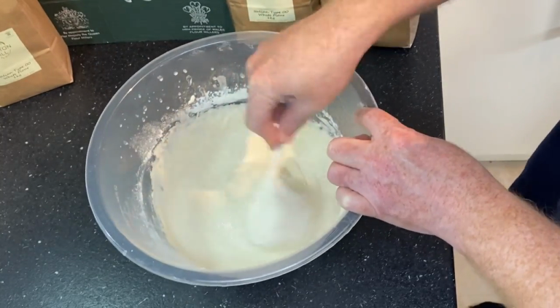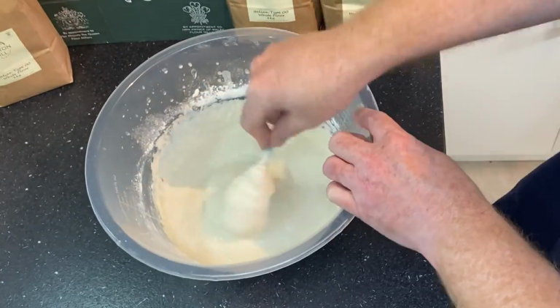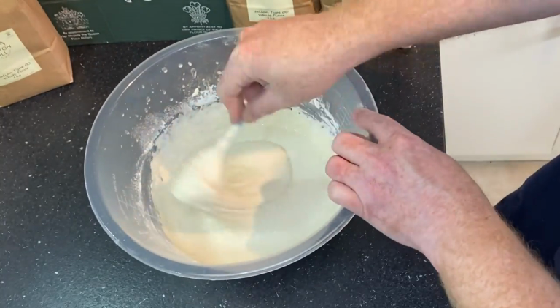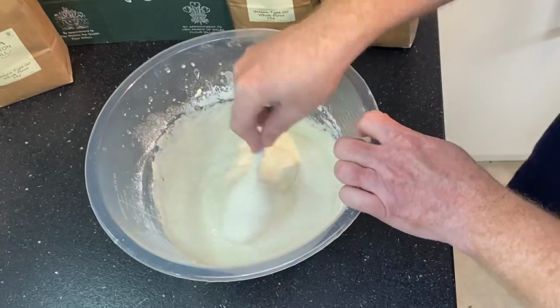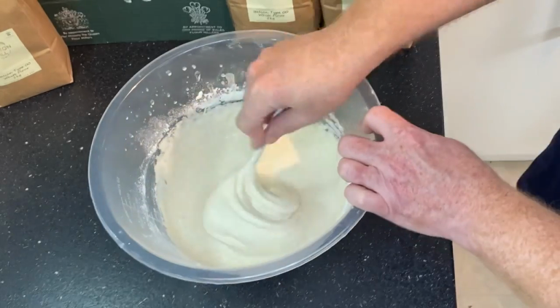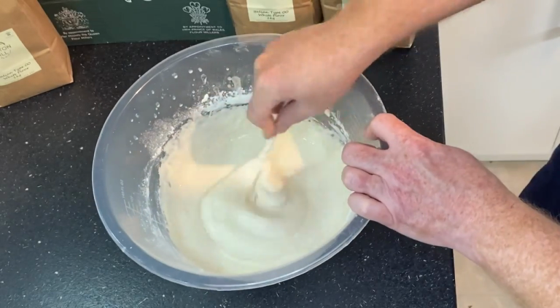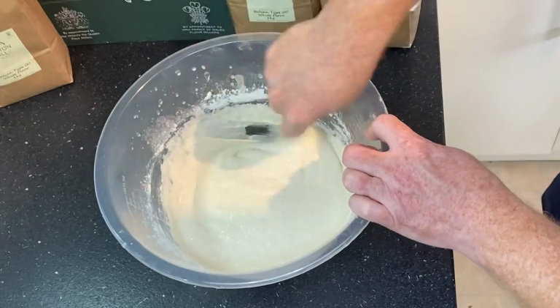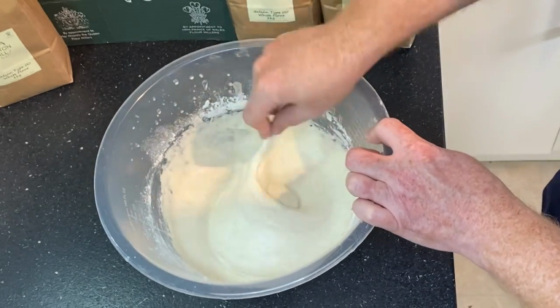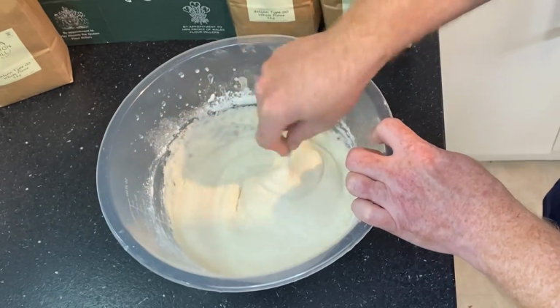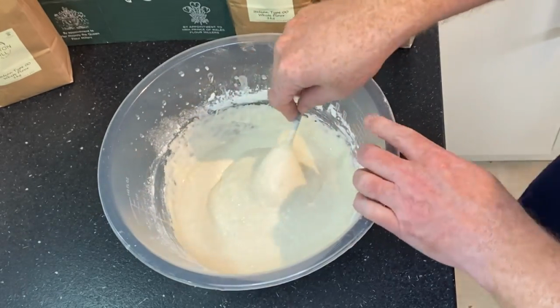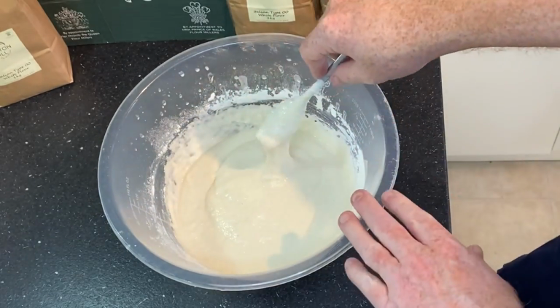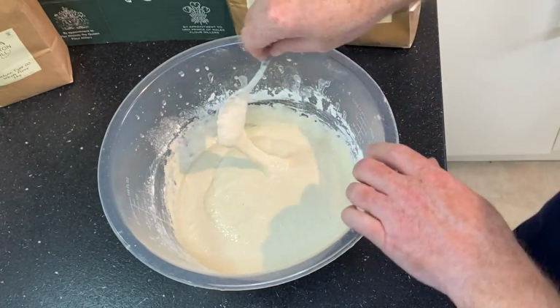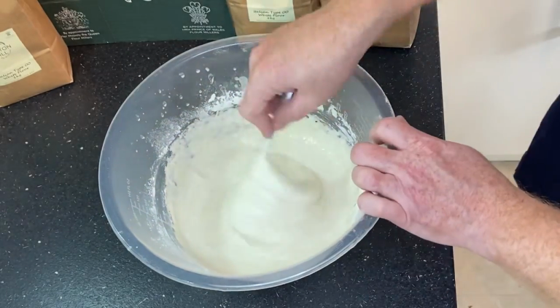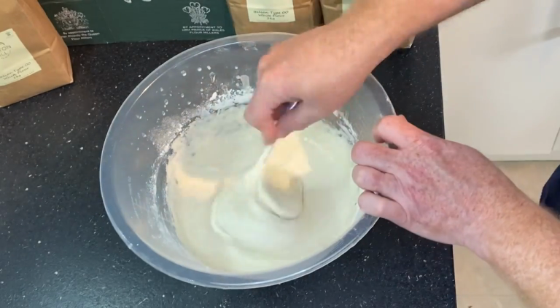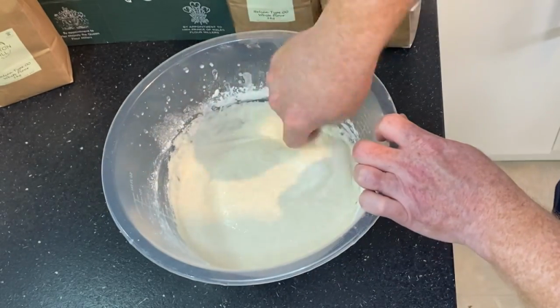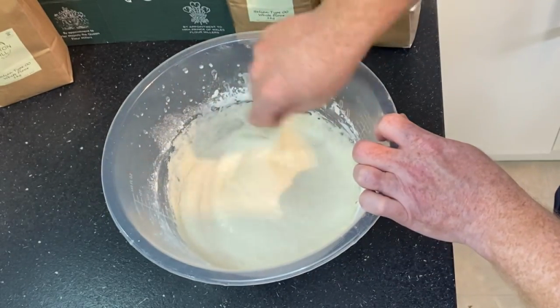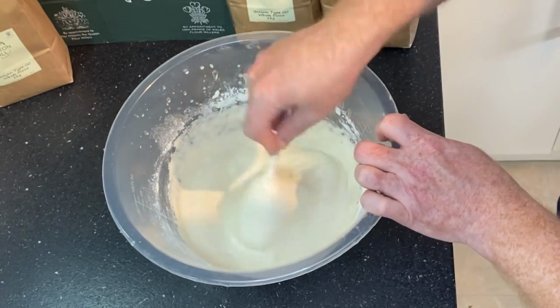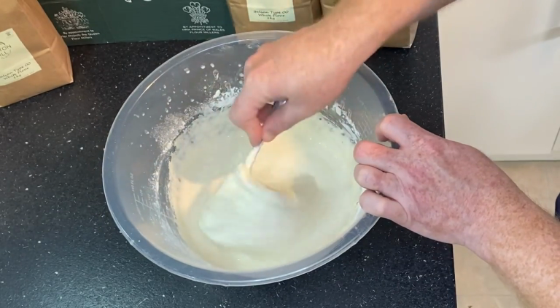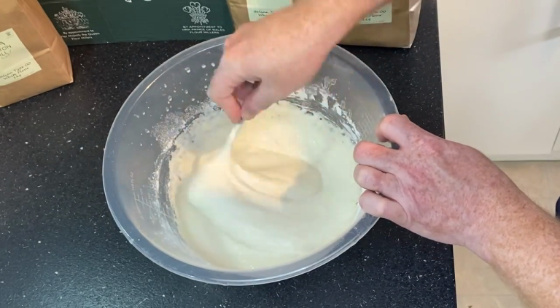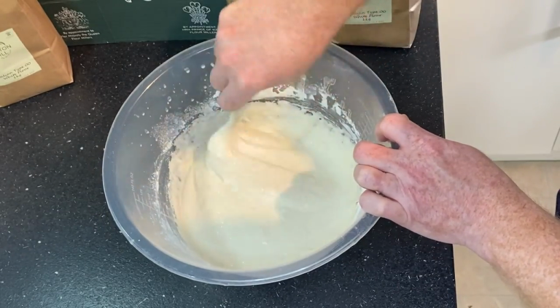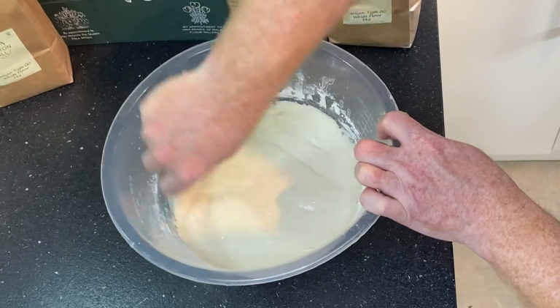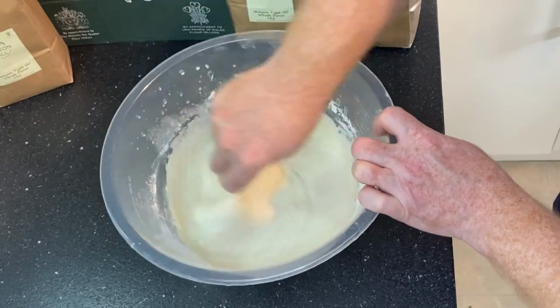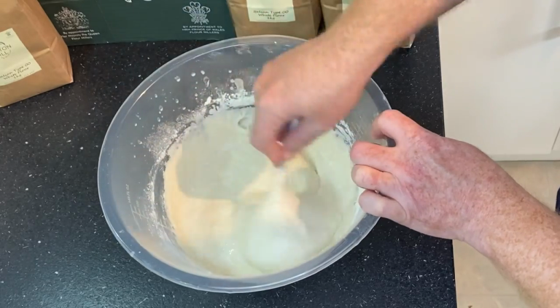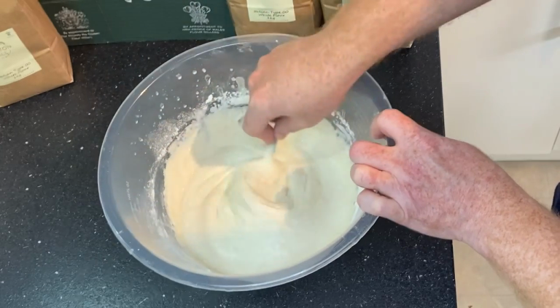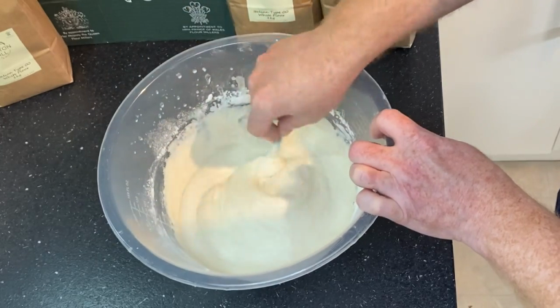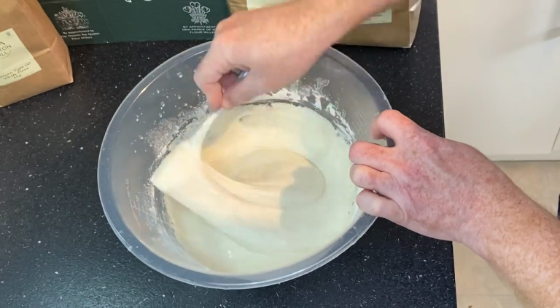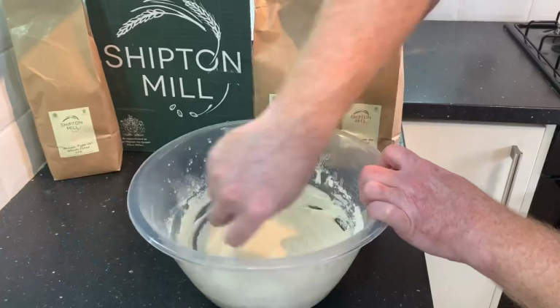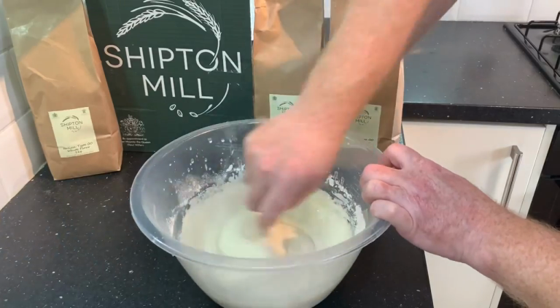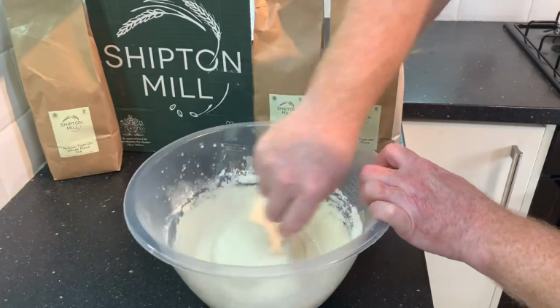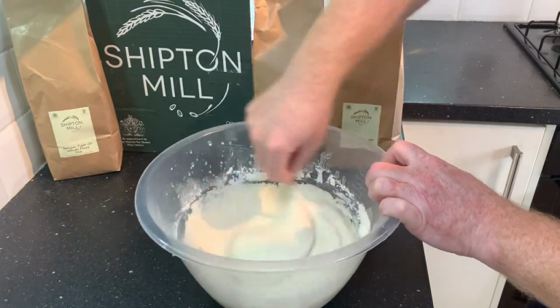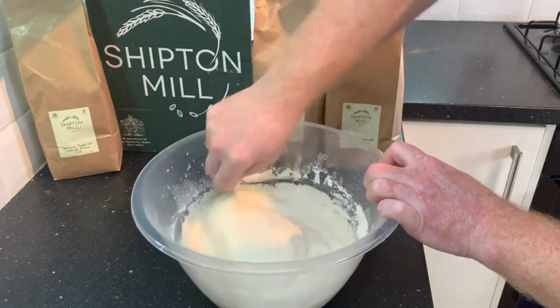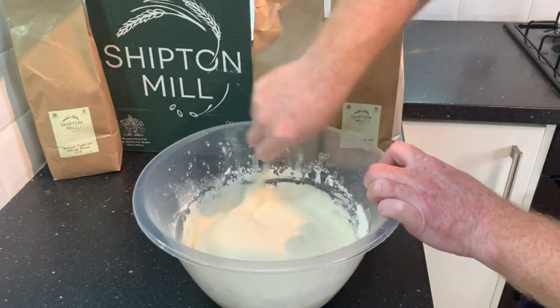I'm just using a bit of a whisk to try and get the flour lumps out. In all, this flour did take a little bit of extra work, and it probably could do with a sieve beforehand.